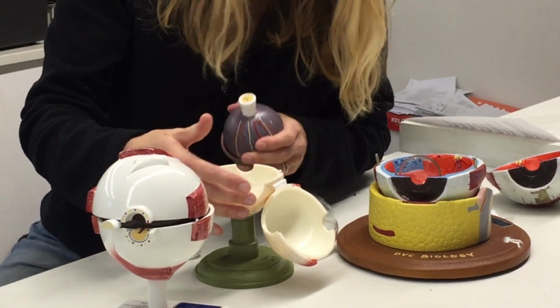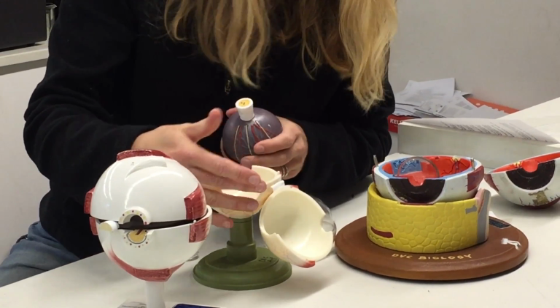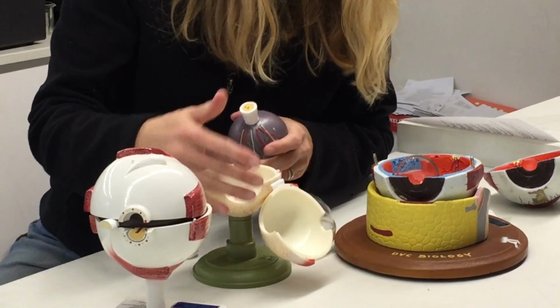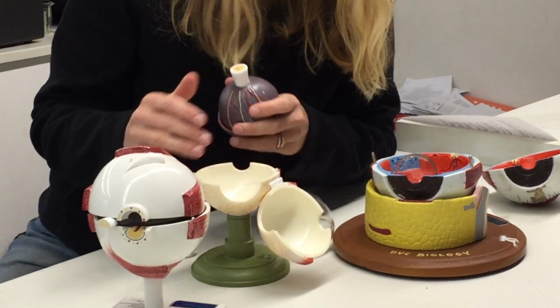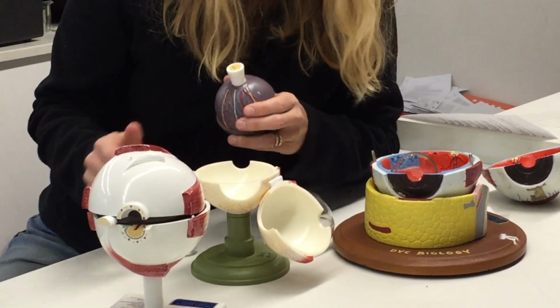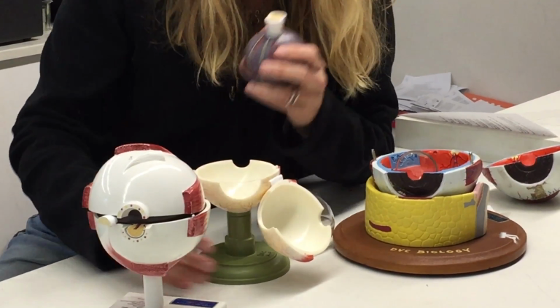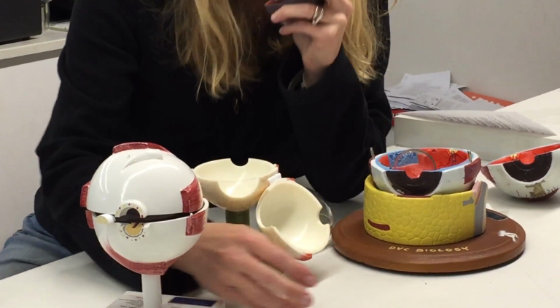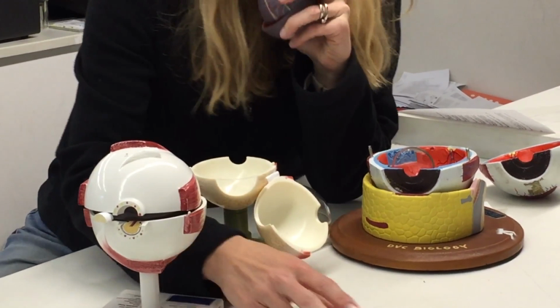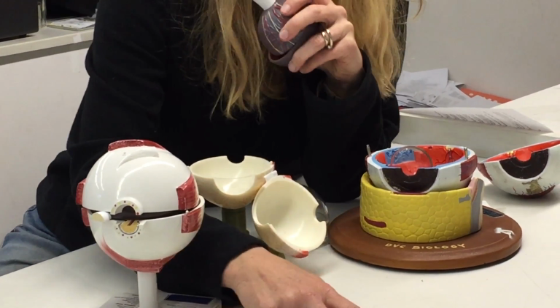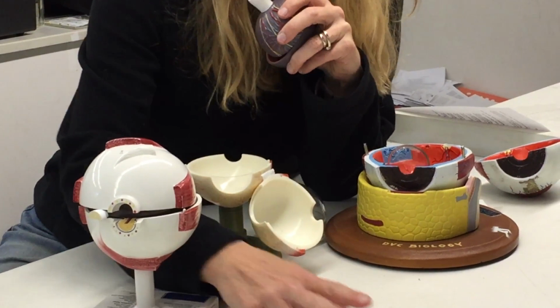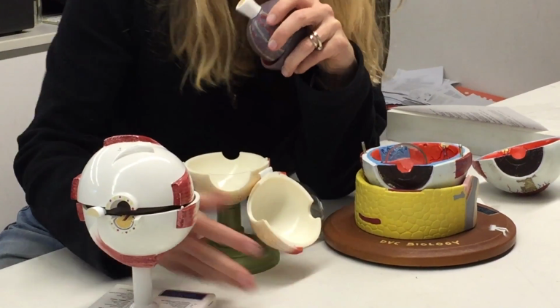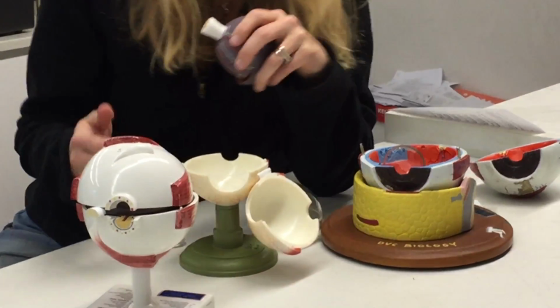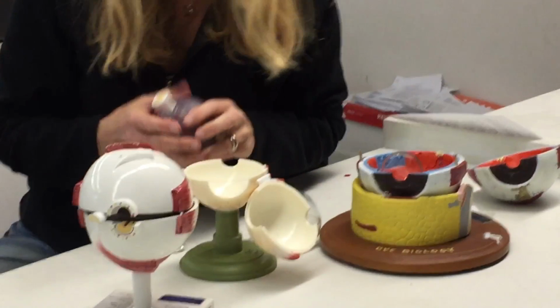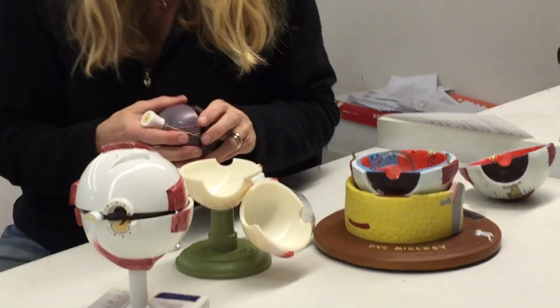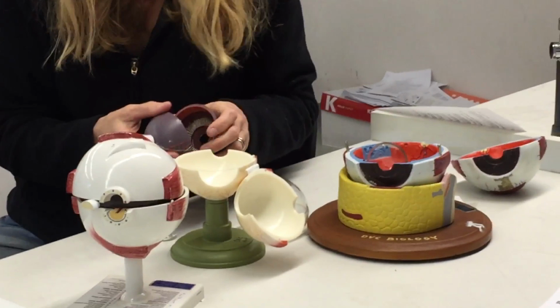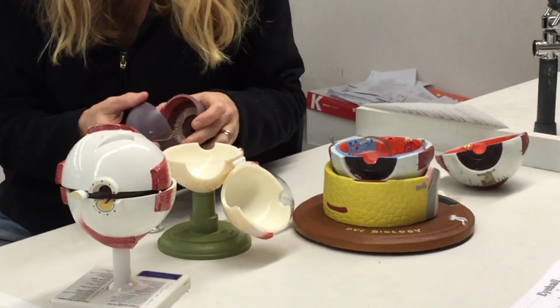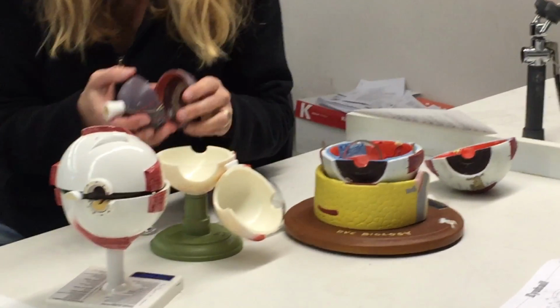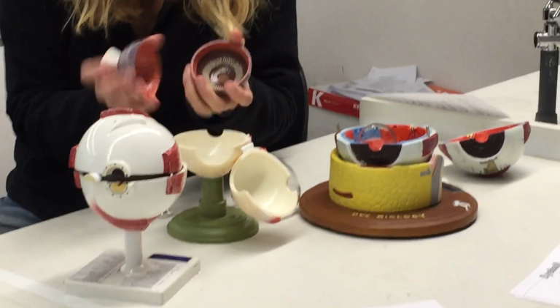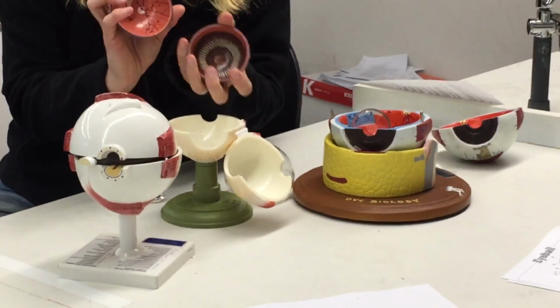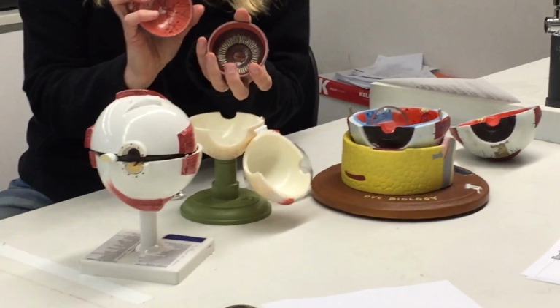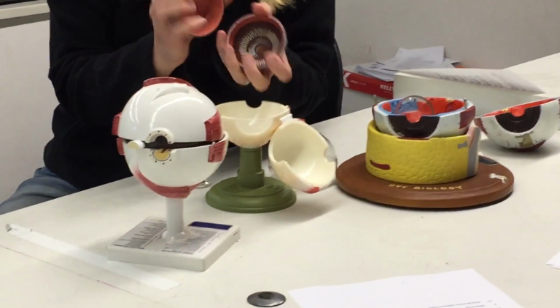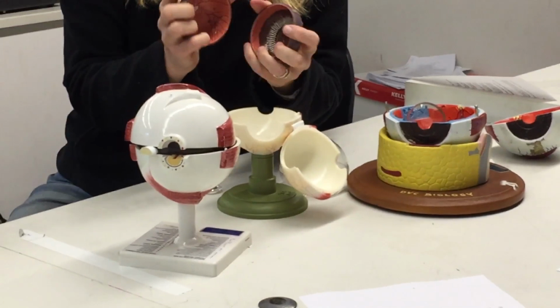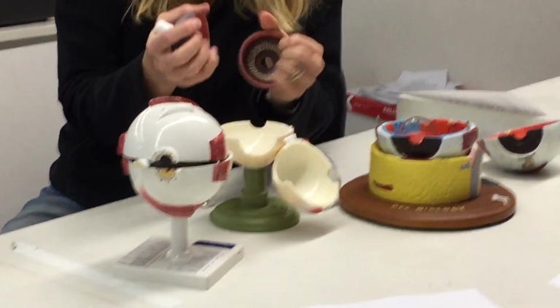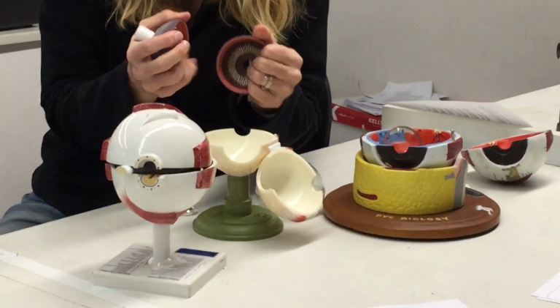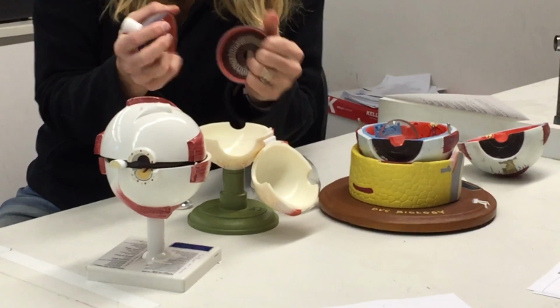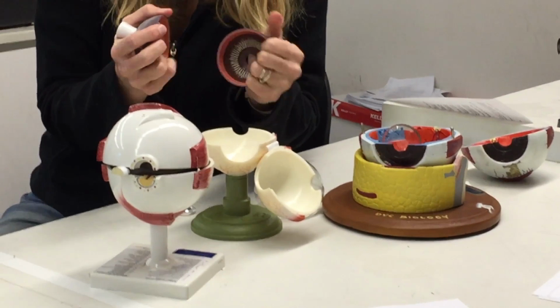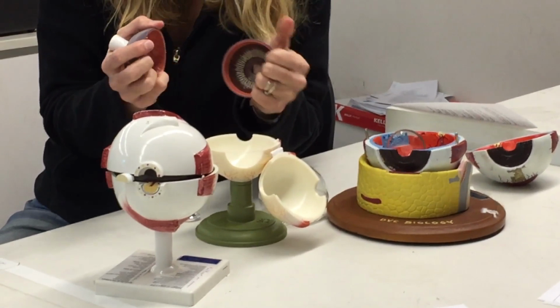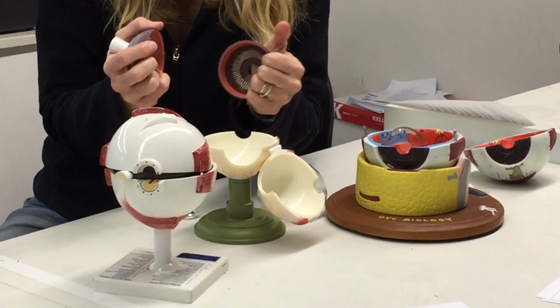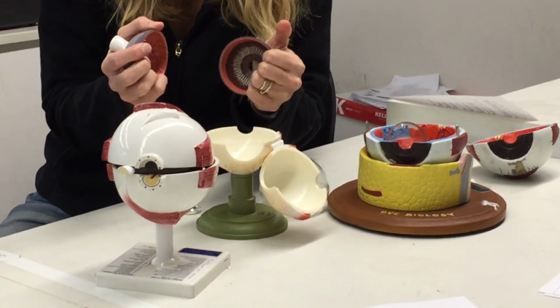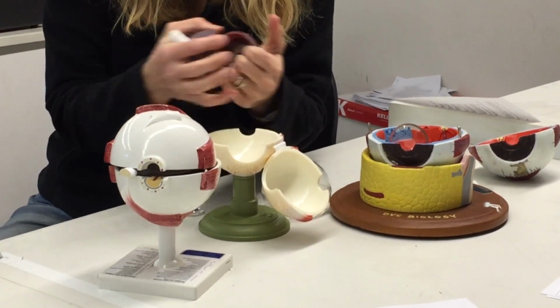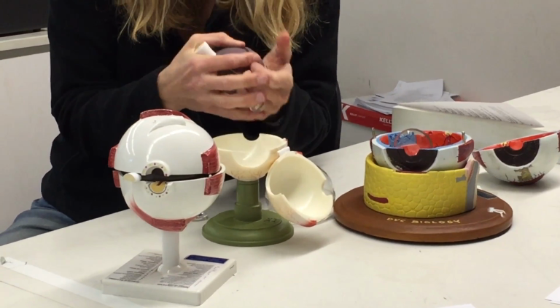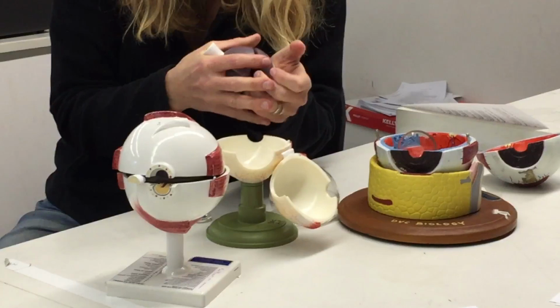Vitreous humor. The vitreous humor is going to be in the posterior chamber right here.